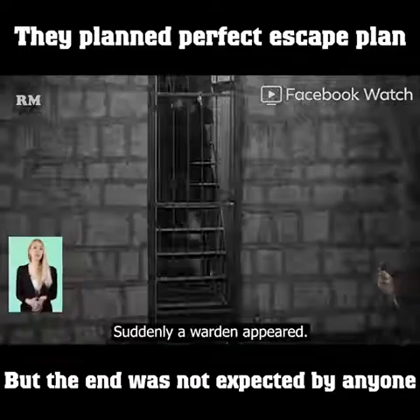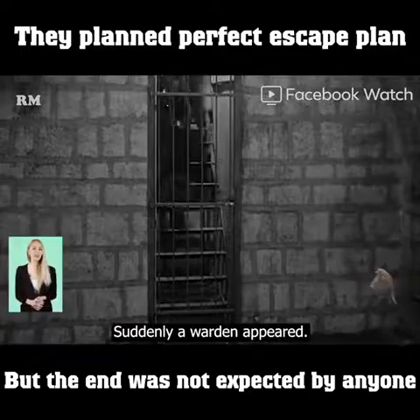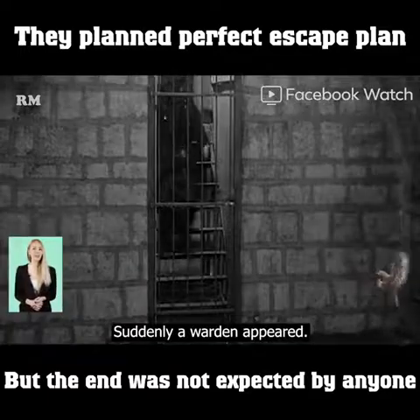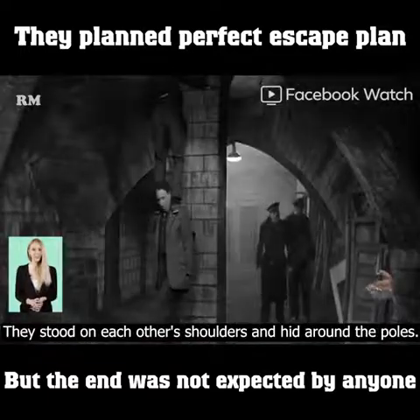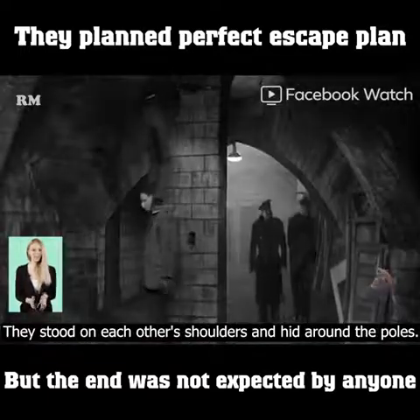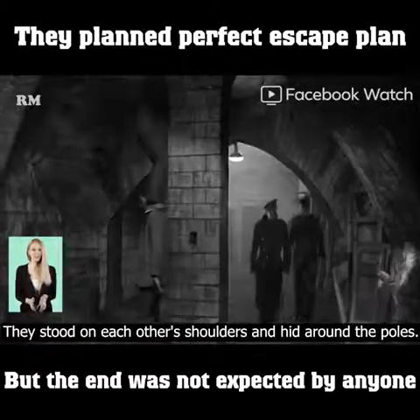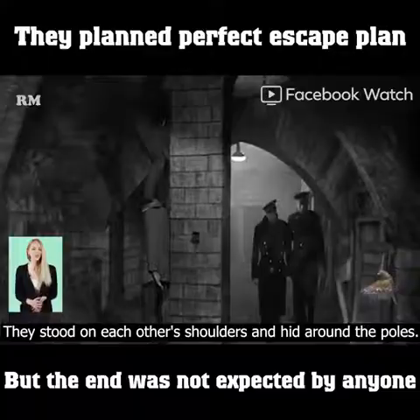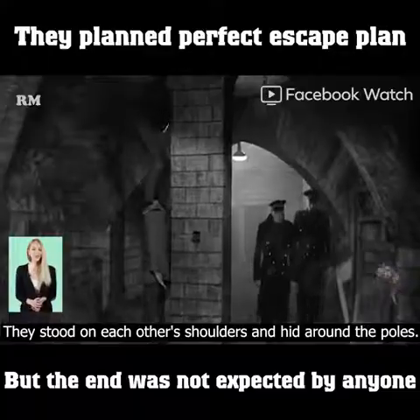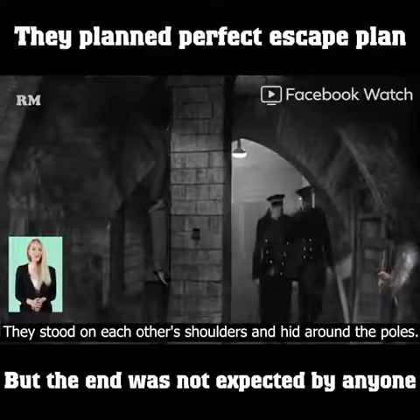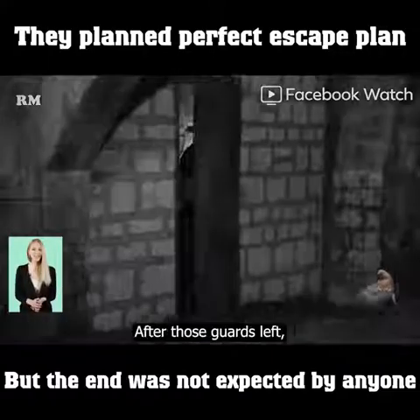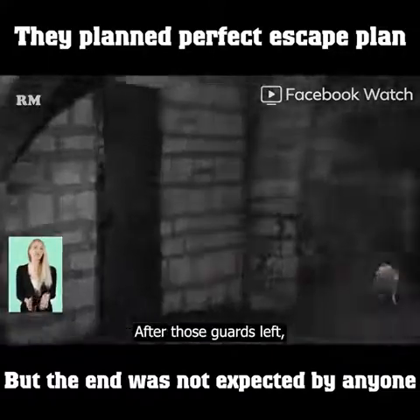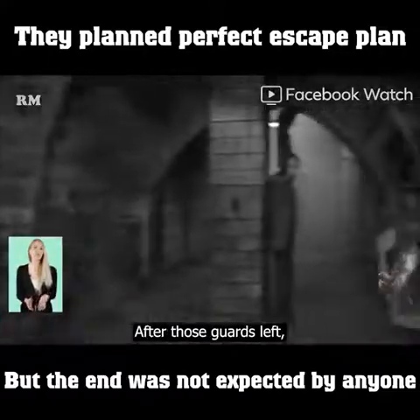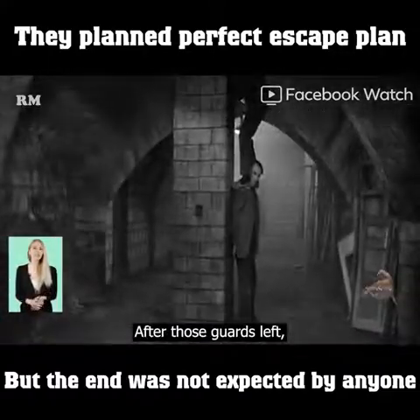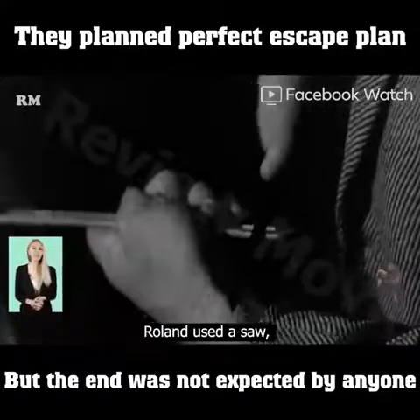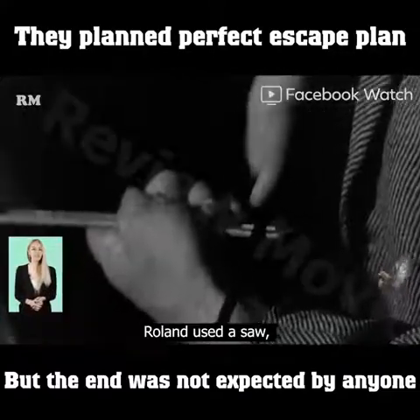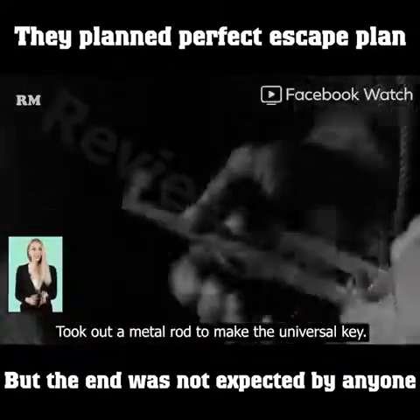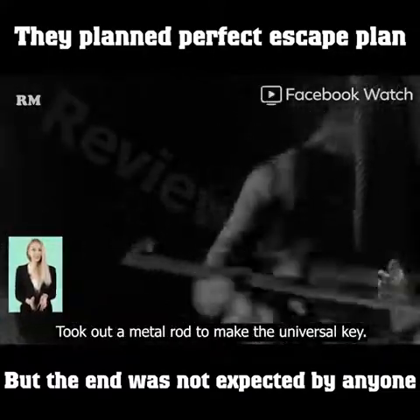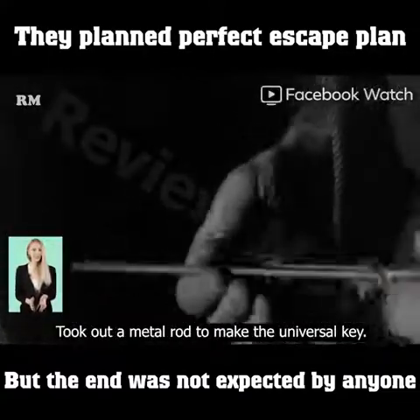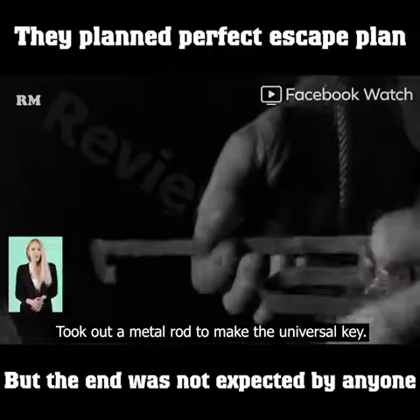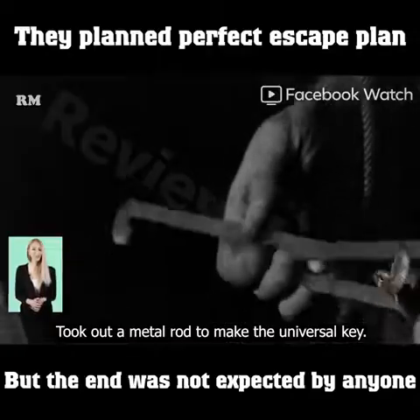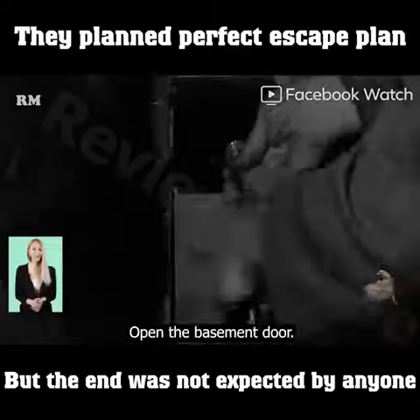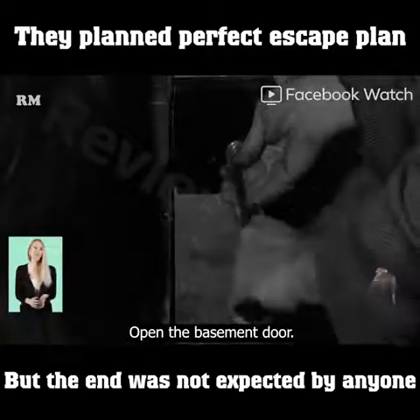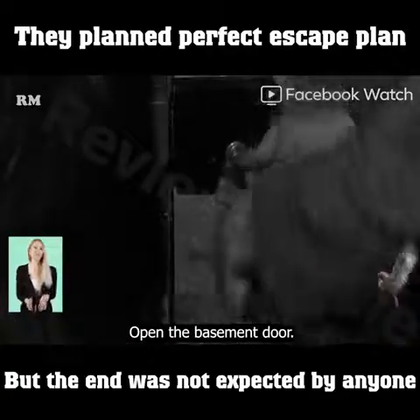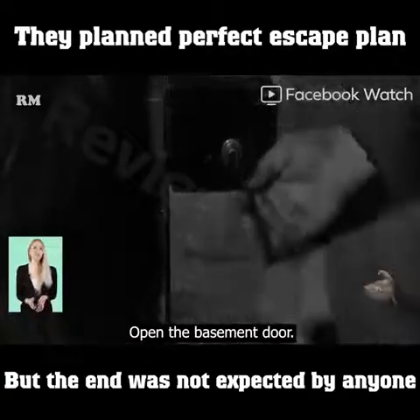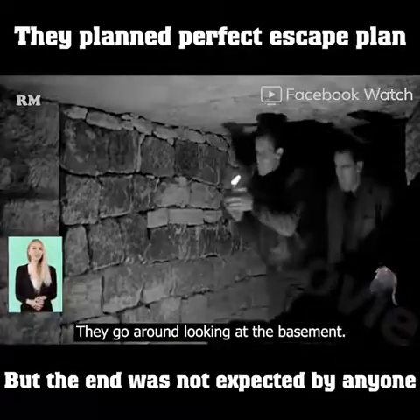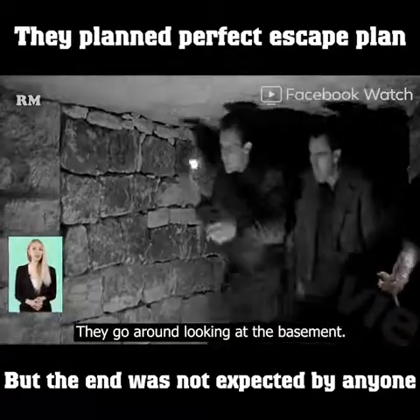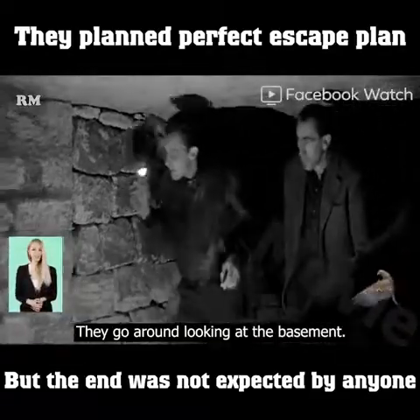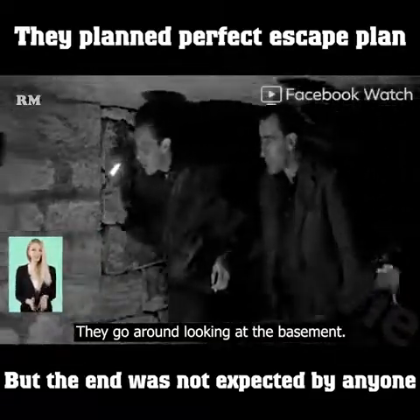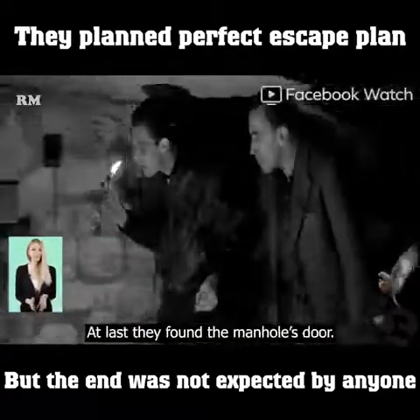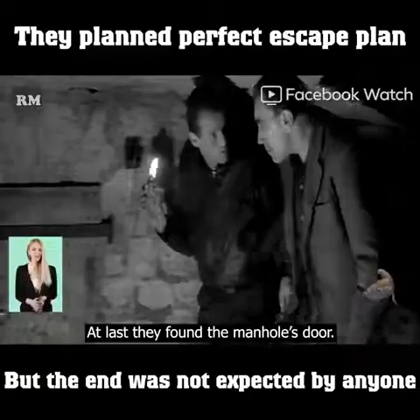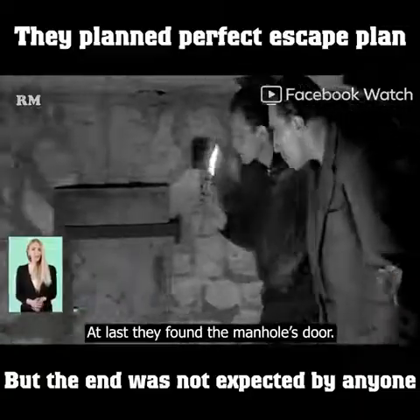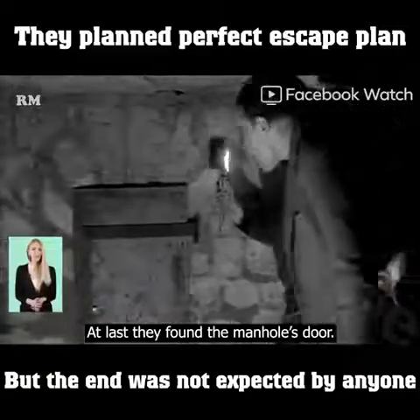Suddenly a warden appeared. They stood on each other's shoulders and hid around the poles. After those guards left, Roland used the saw to take out a metal rod and make a universal key, opened the basement door, and went around looking at the basement. At last they found the manhole's door.